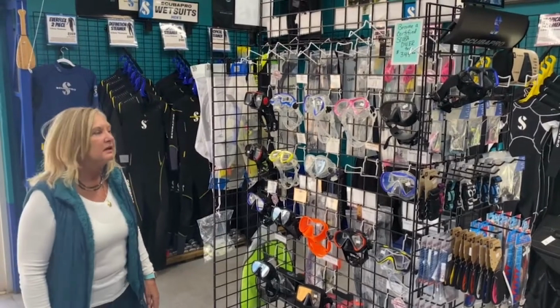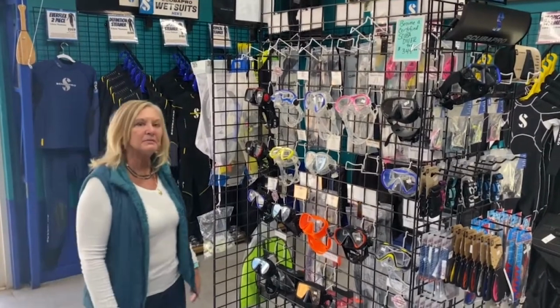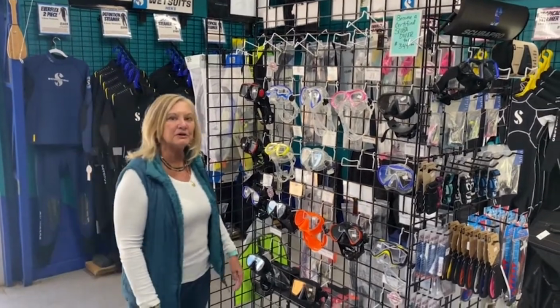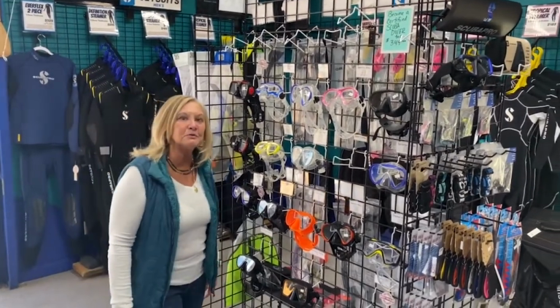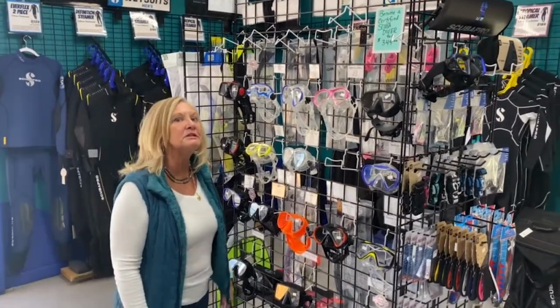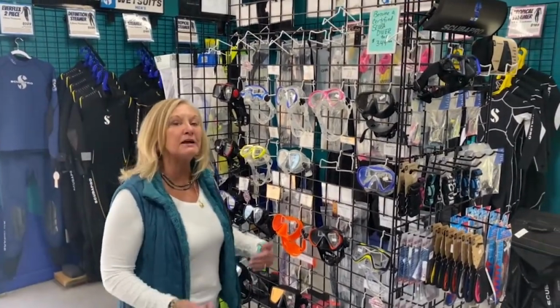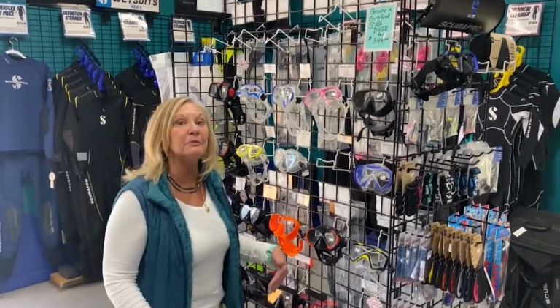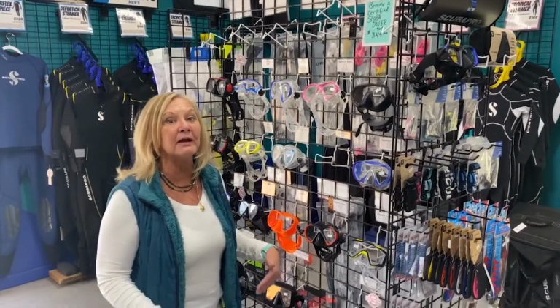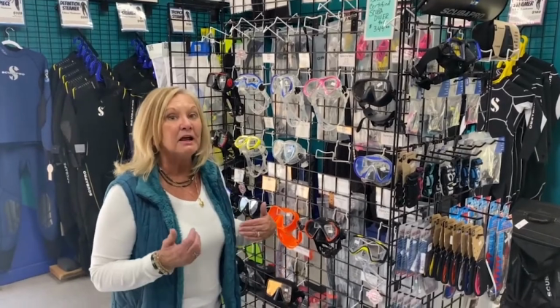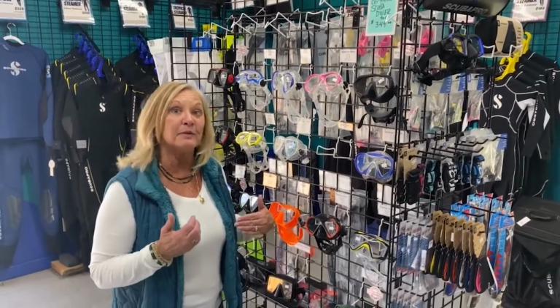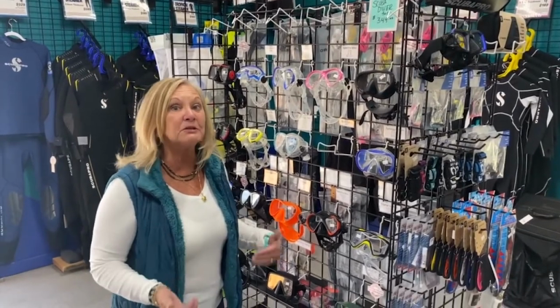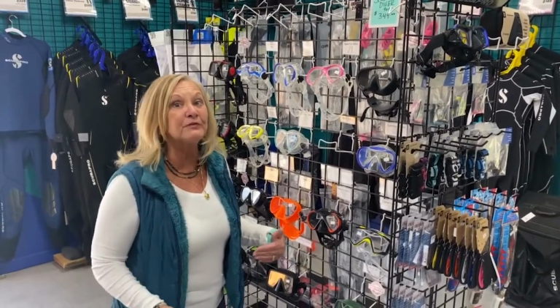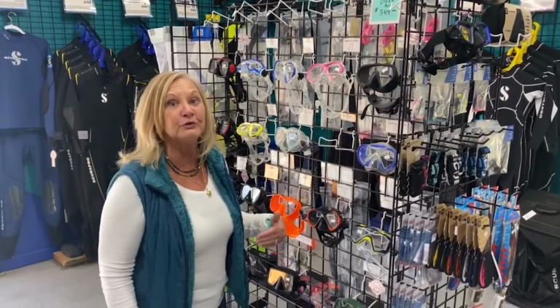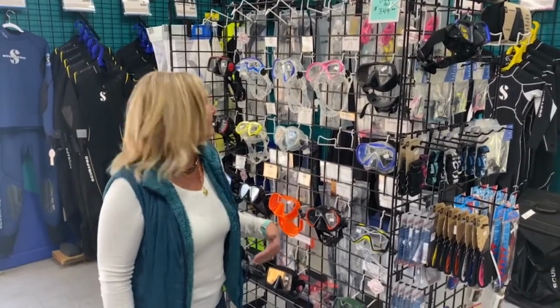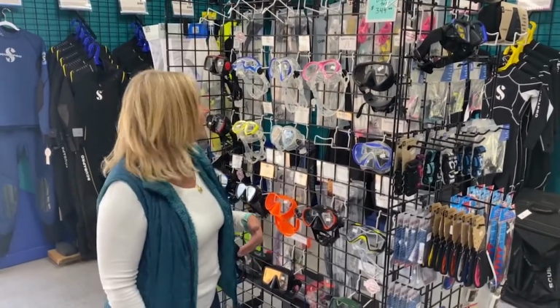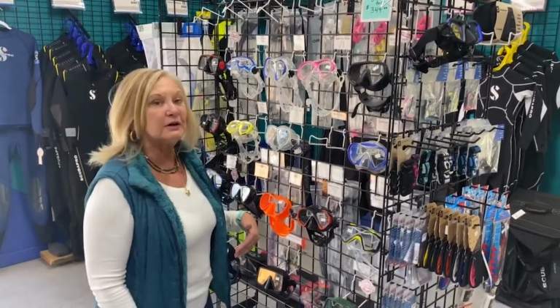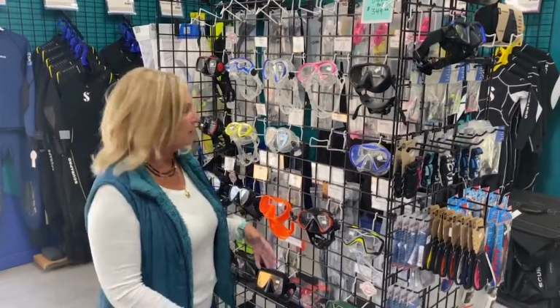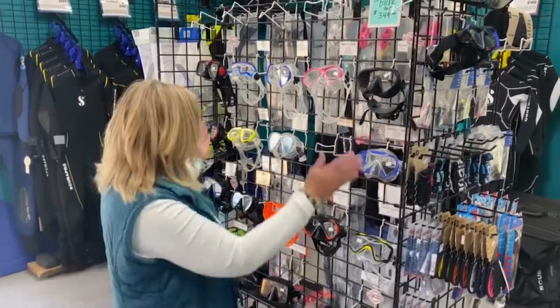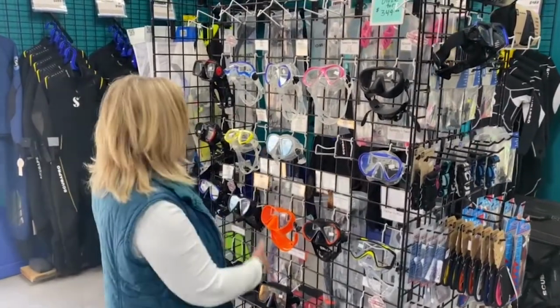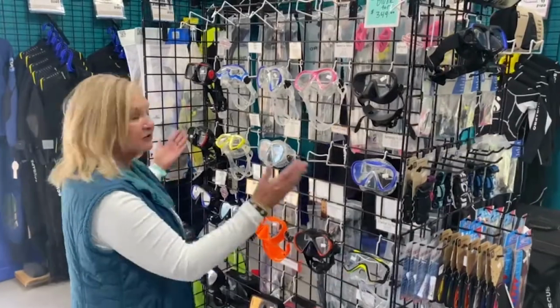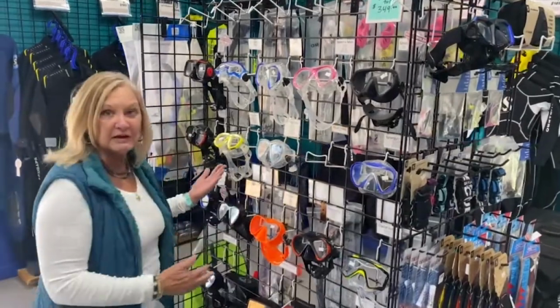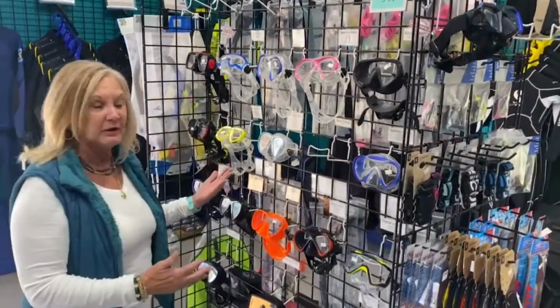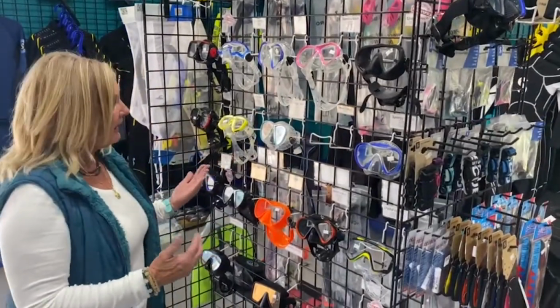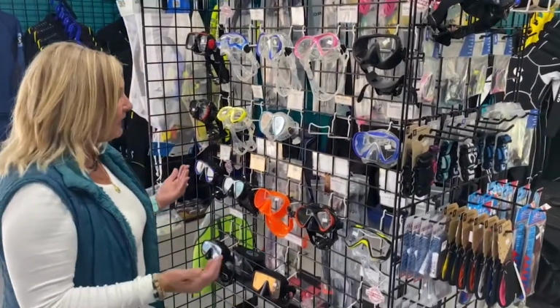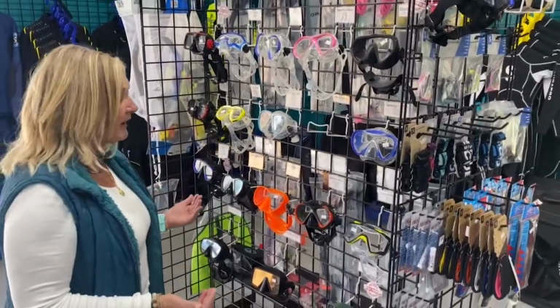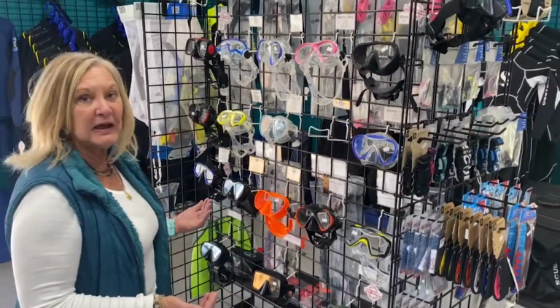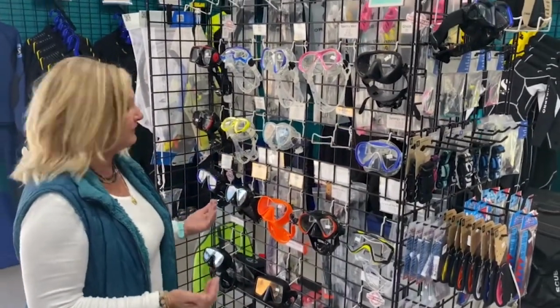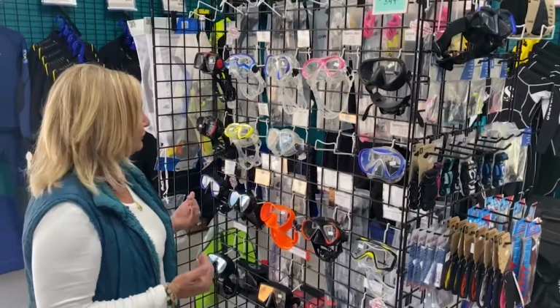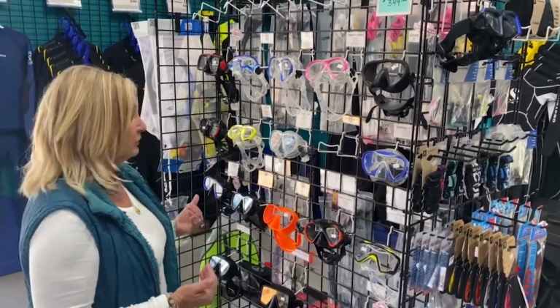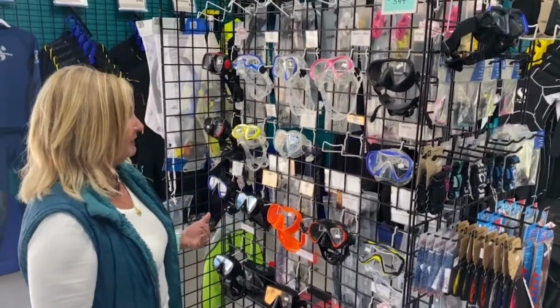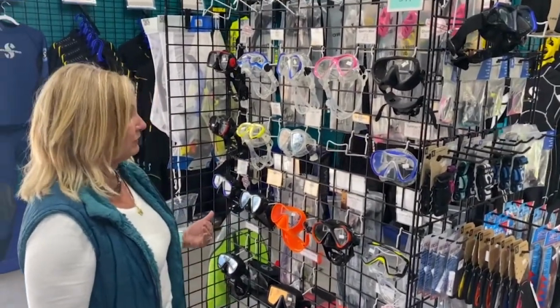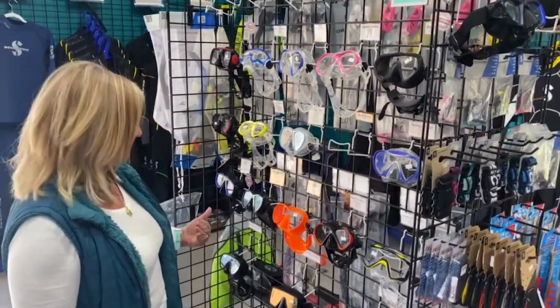Hey, I'm Deb at Xtreme Sports and today I'm going to help you pick out the mask perfect for you for scuba diving. There are a lot of different styles available and you've got to pick out the mask that fits your face correctly.